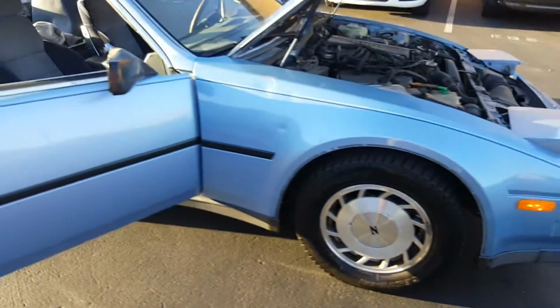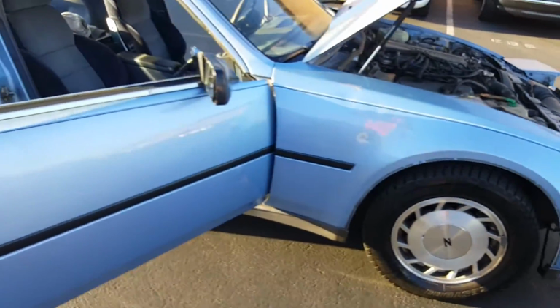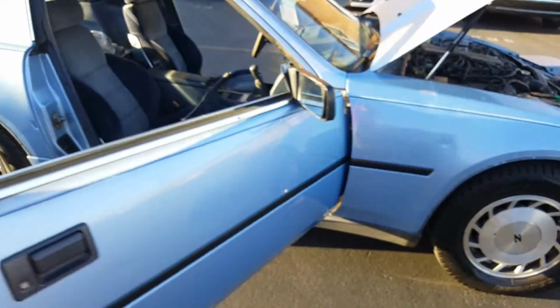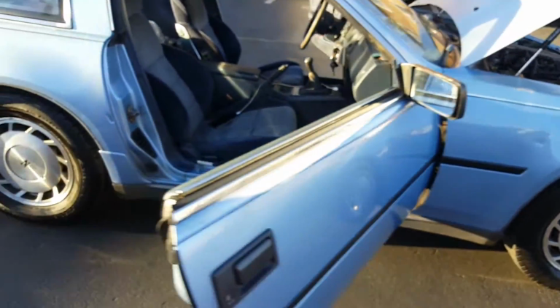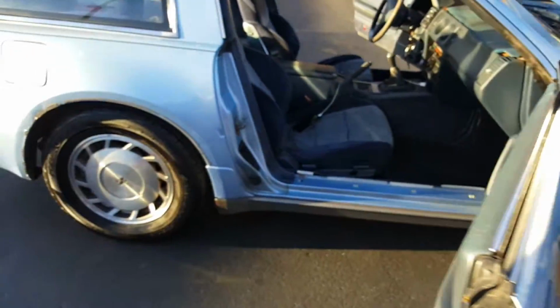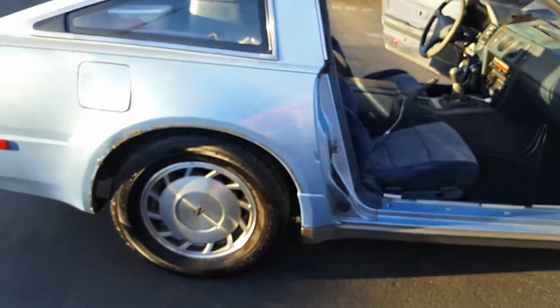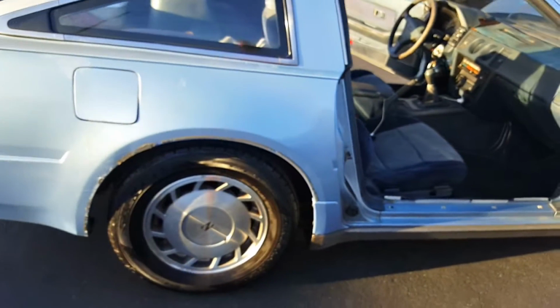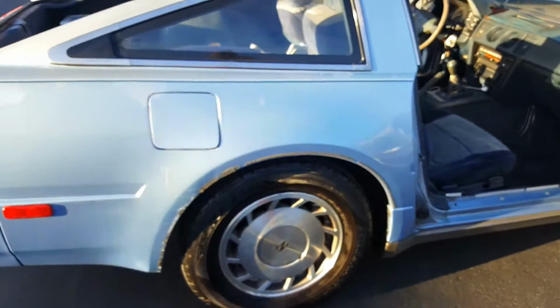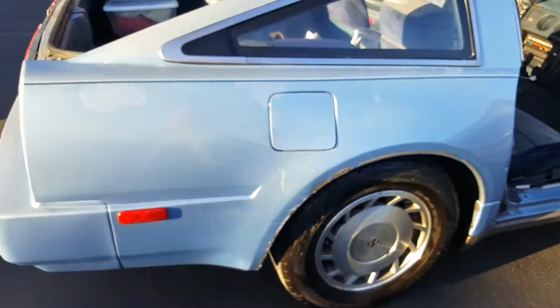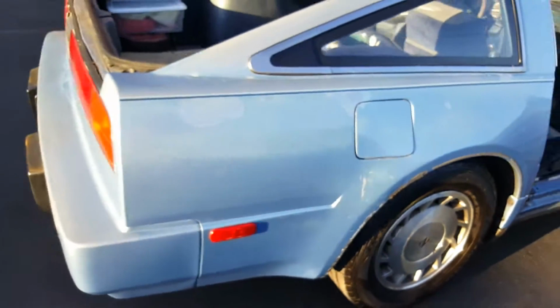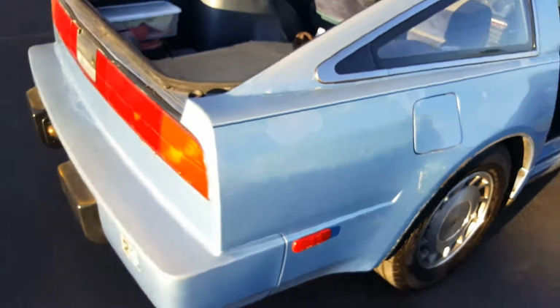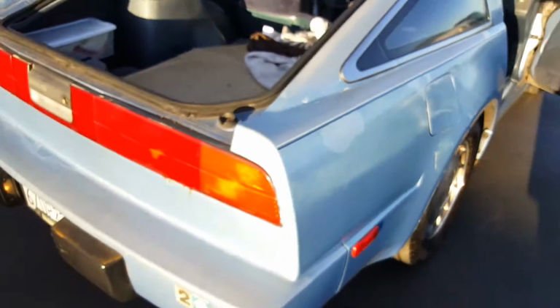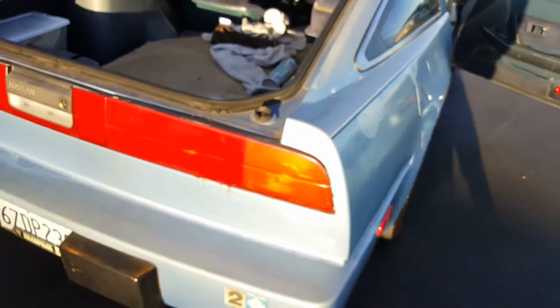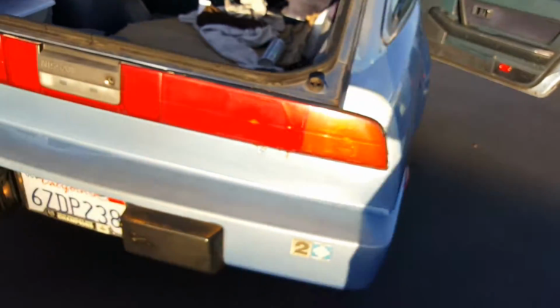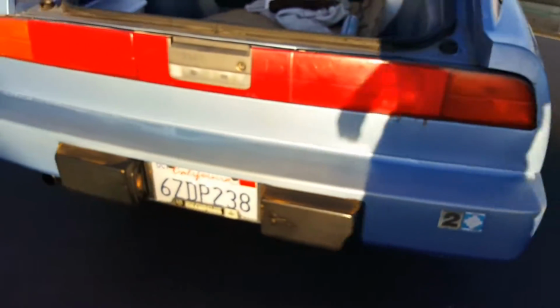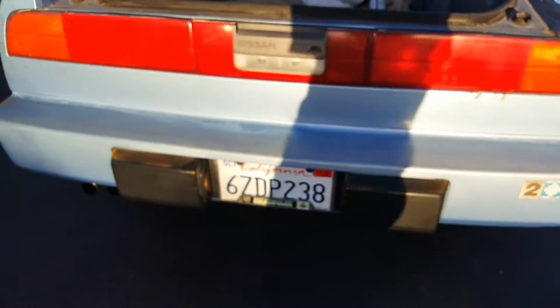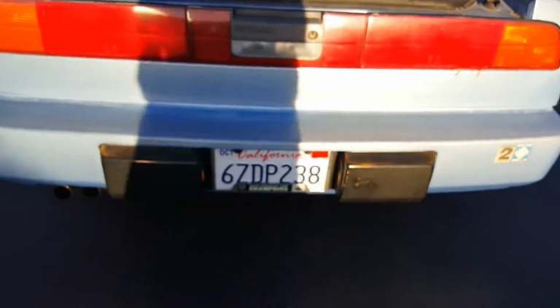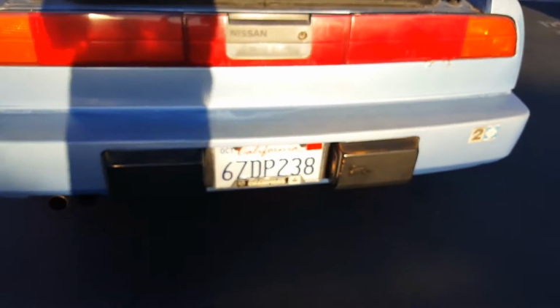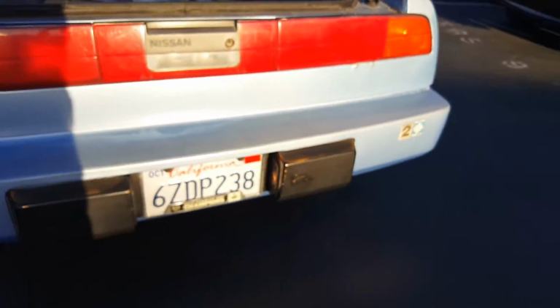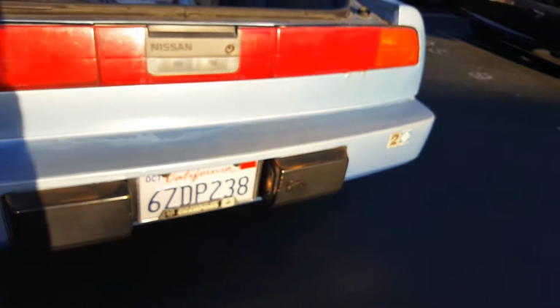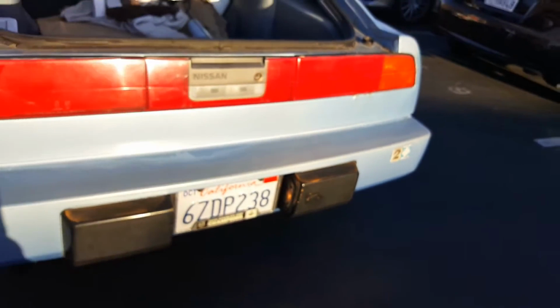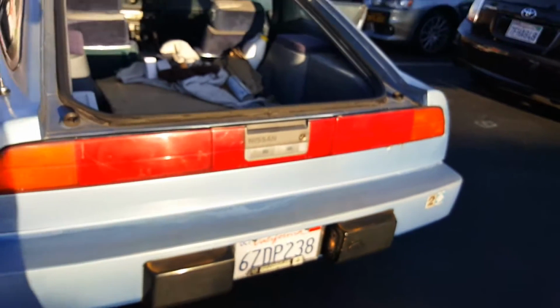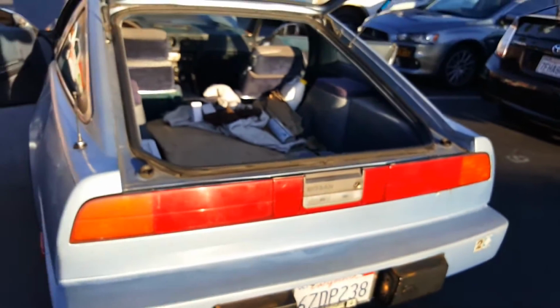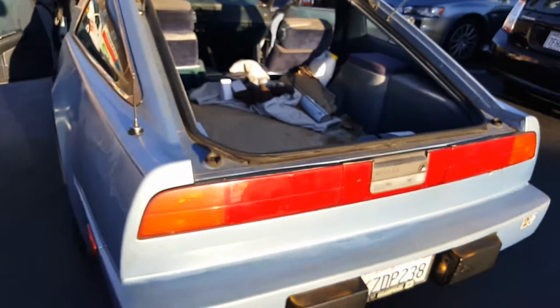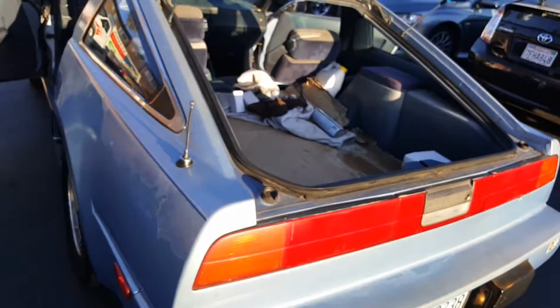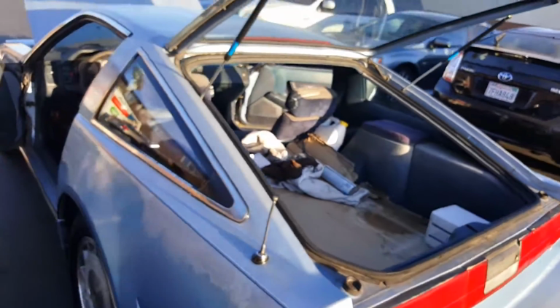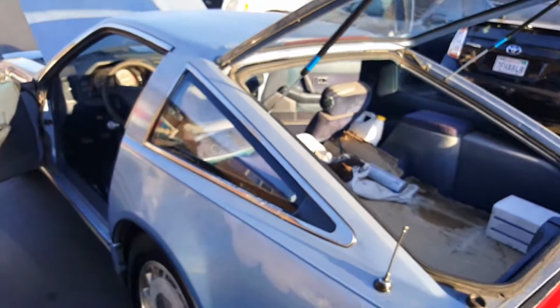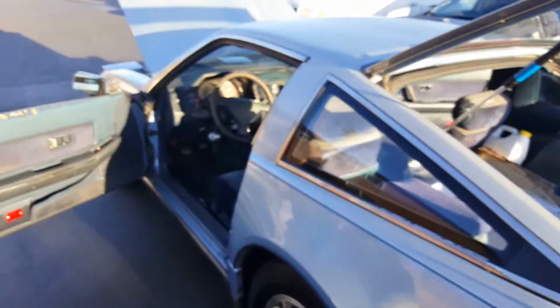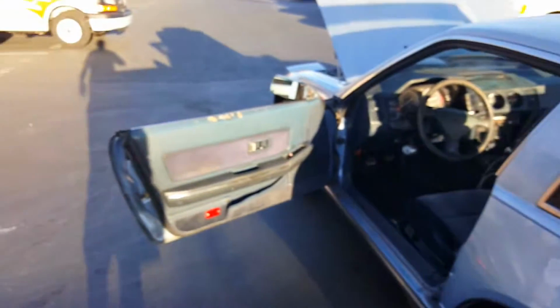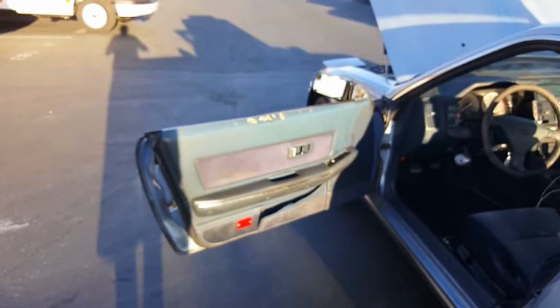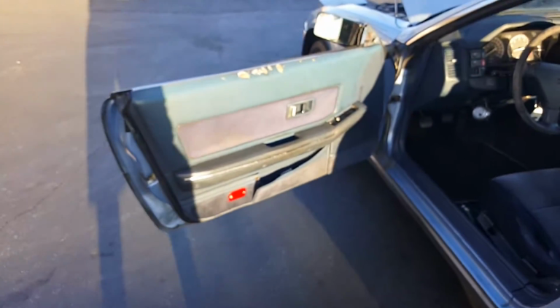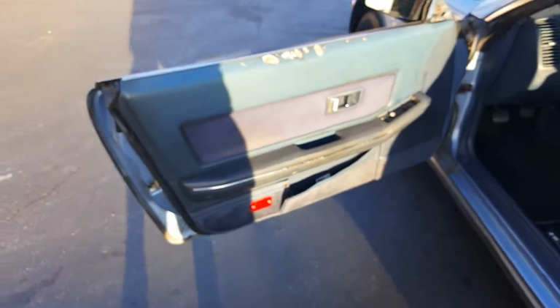The rims and tires are all good. Everything is in really good condition. Now let's go inside.